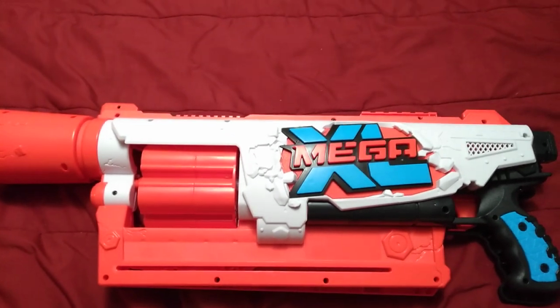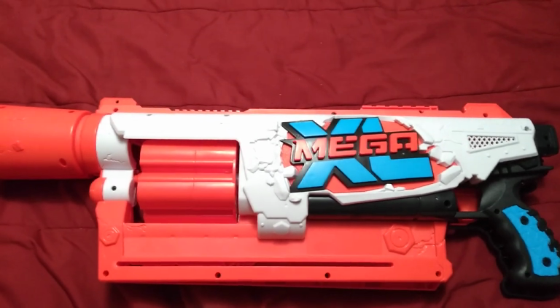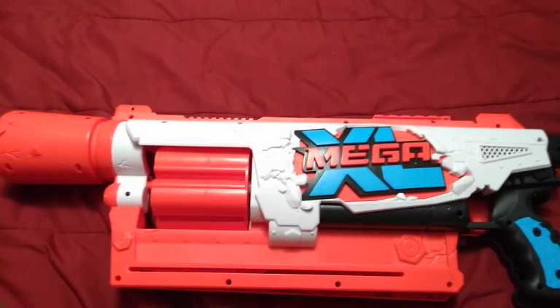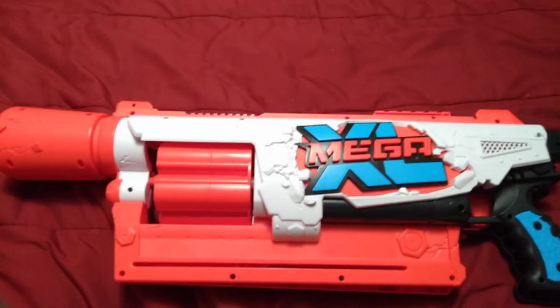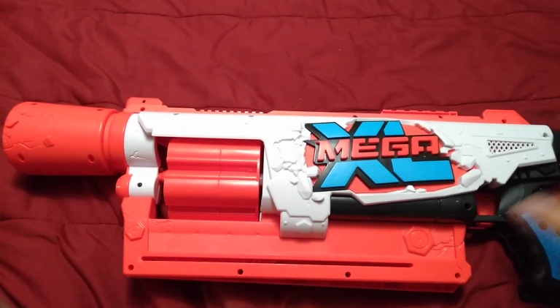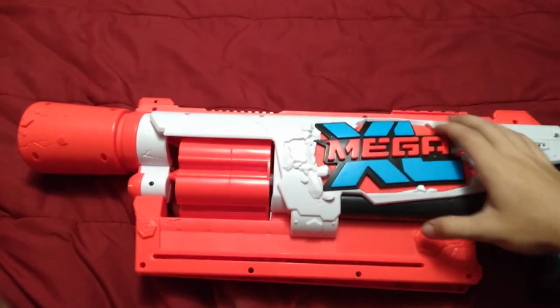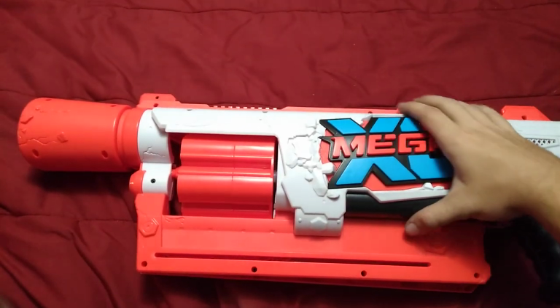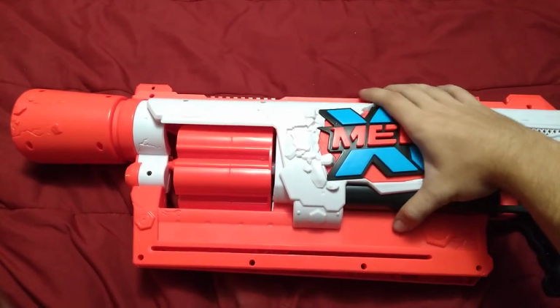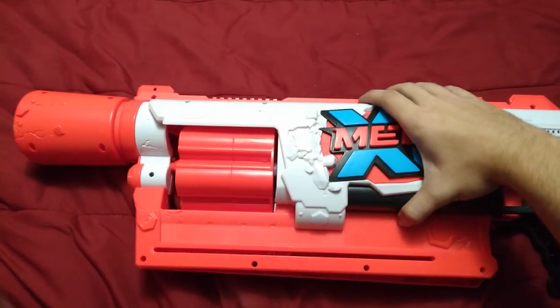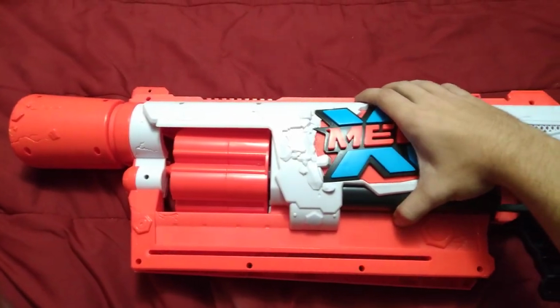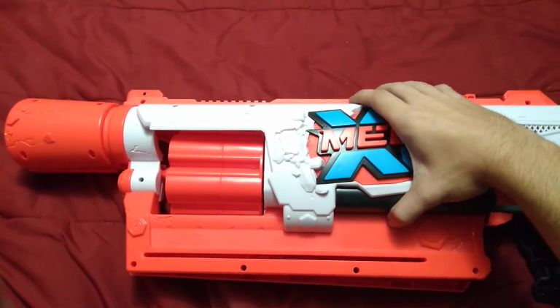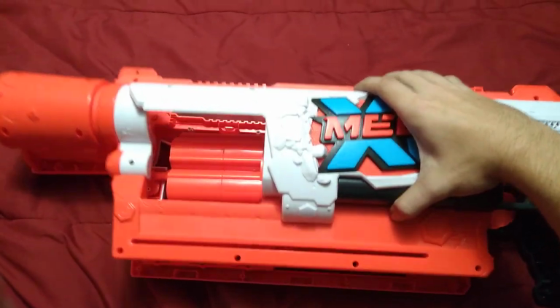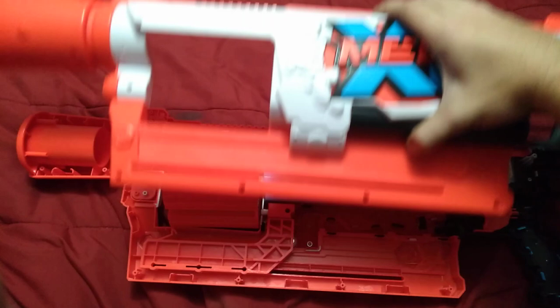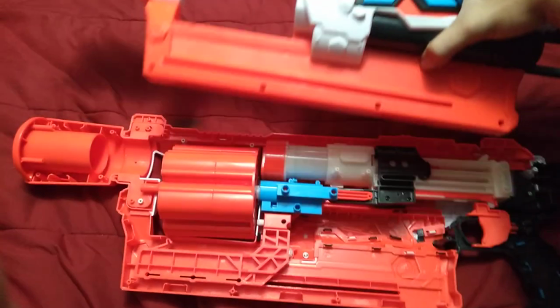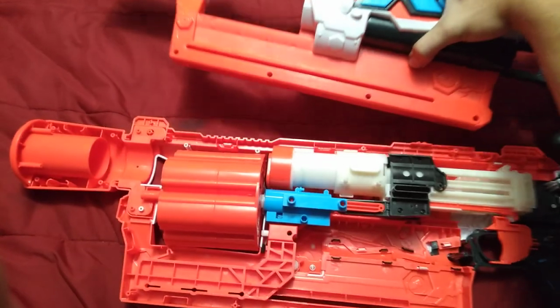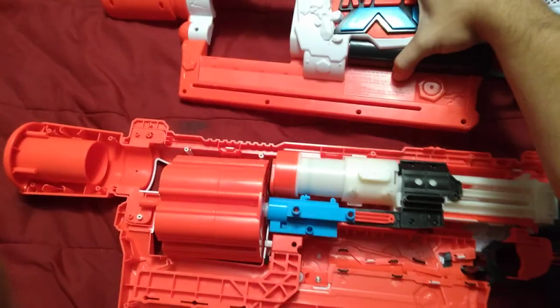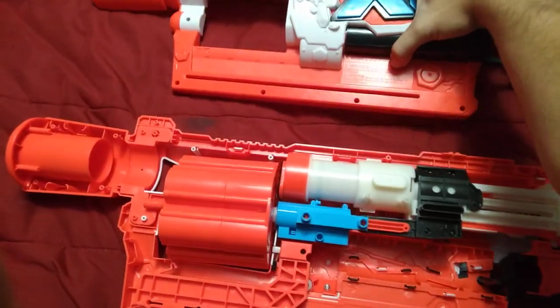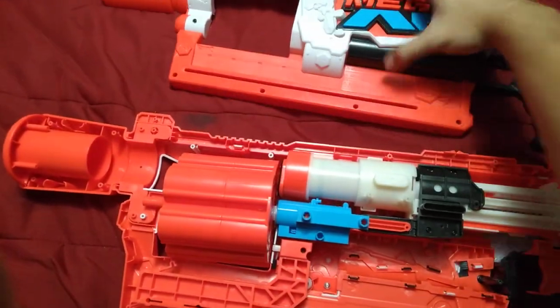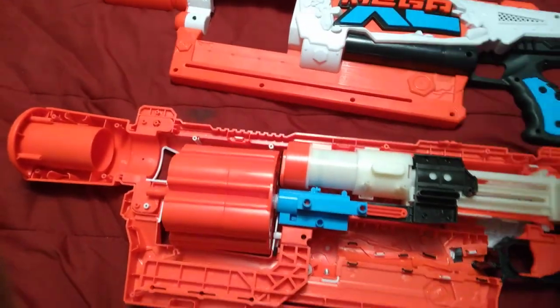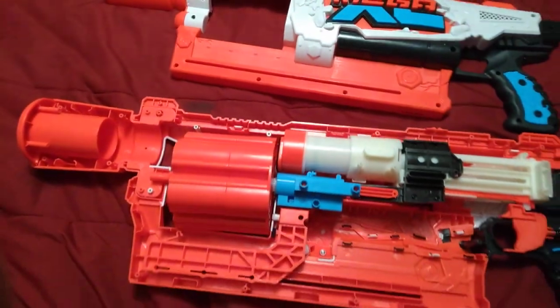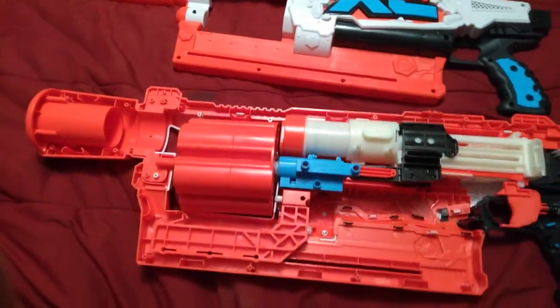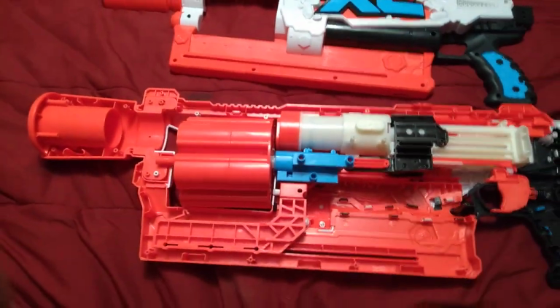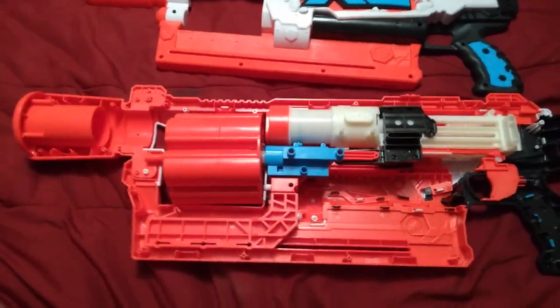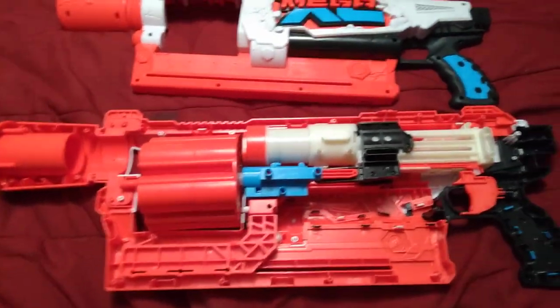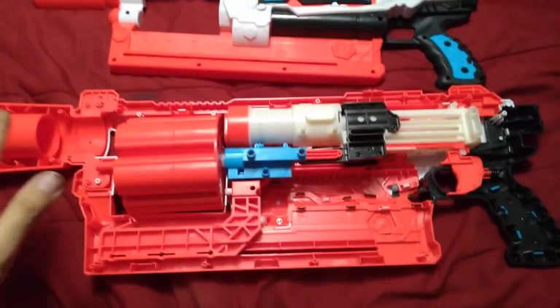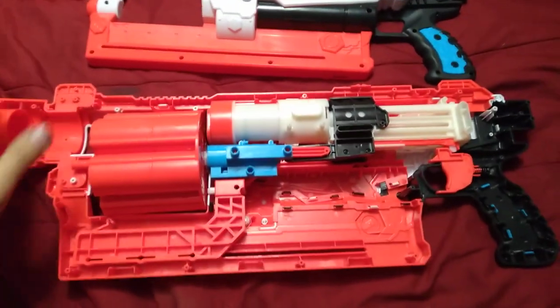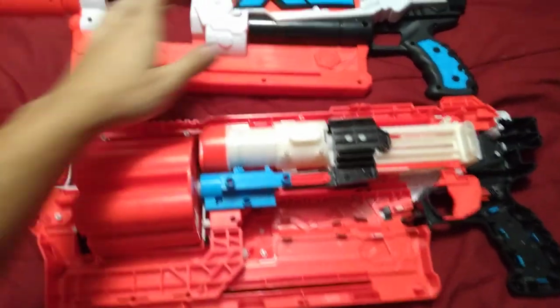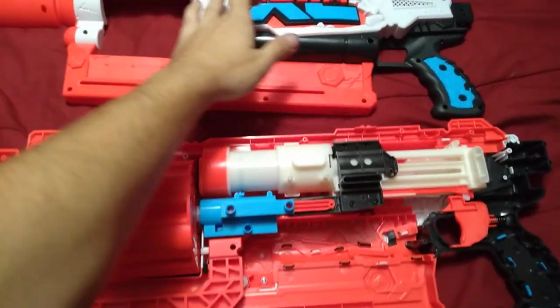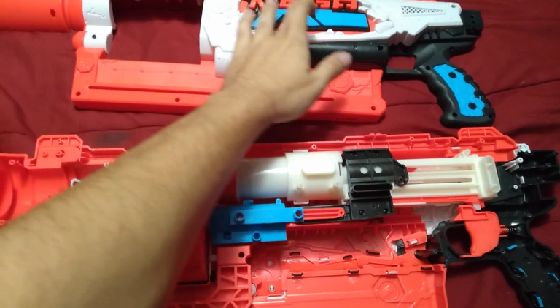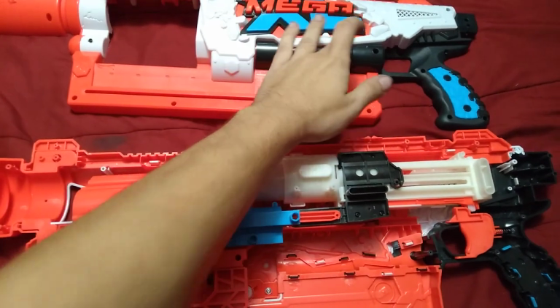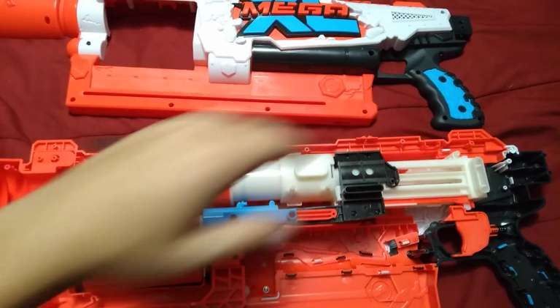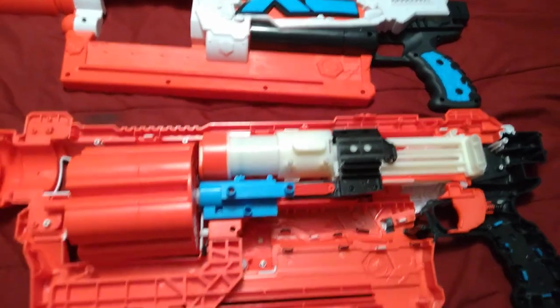Howdy folks, Hangman here with the internals of the at-the-moment unreleased Nerf Mega XL Boondoser.